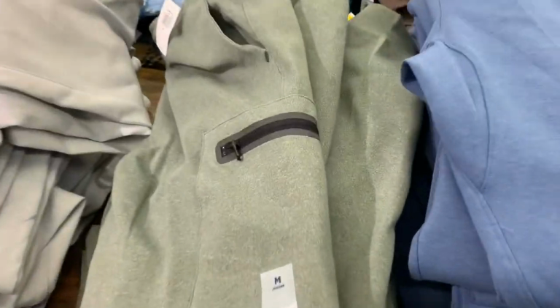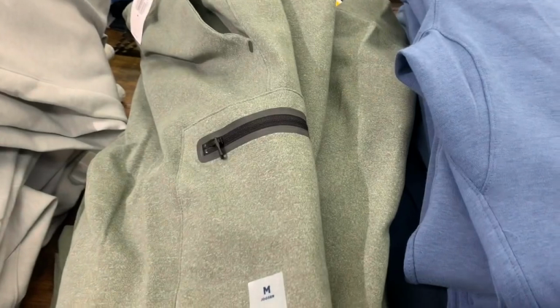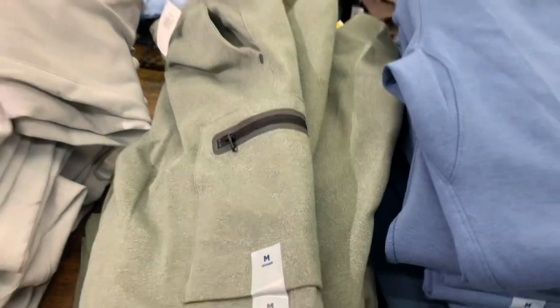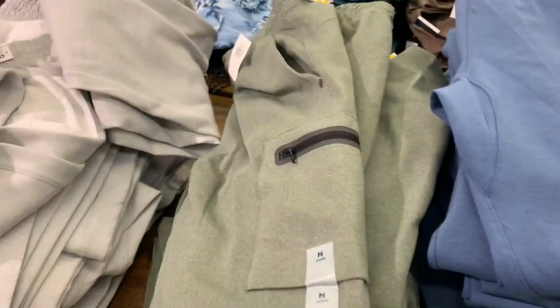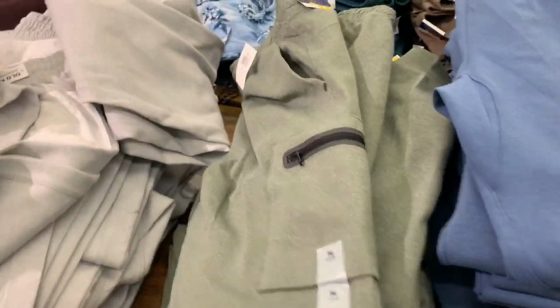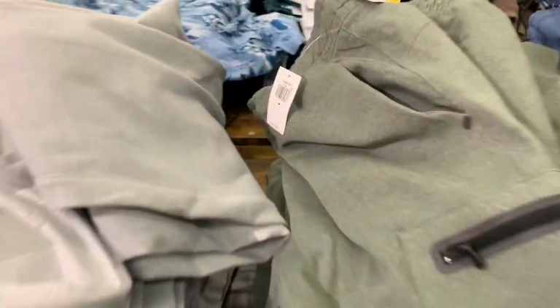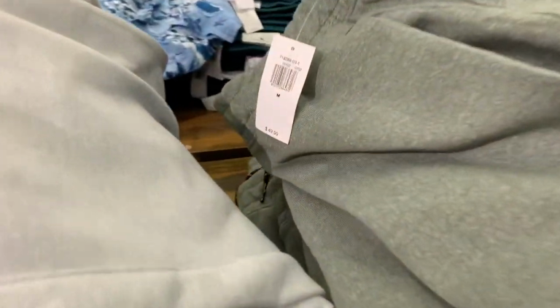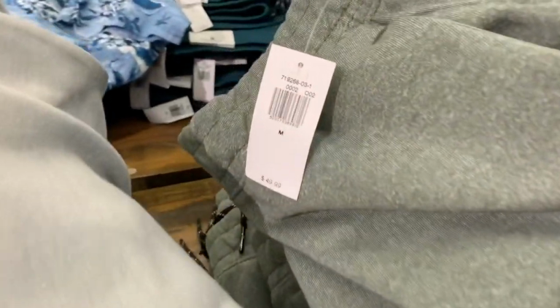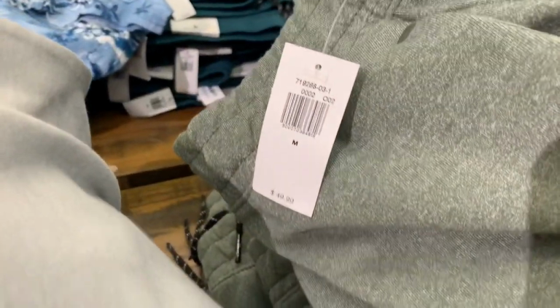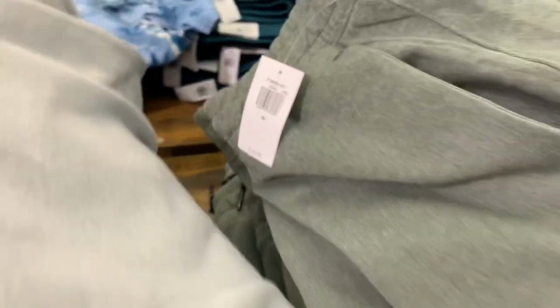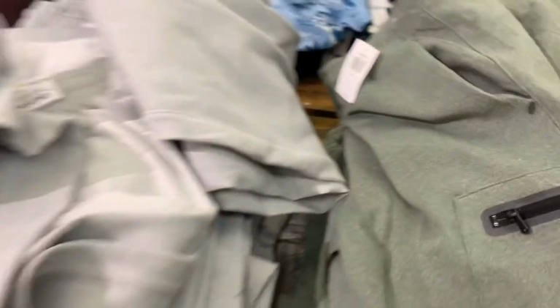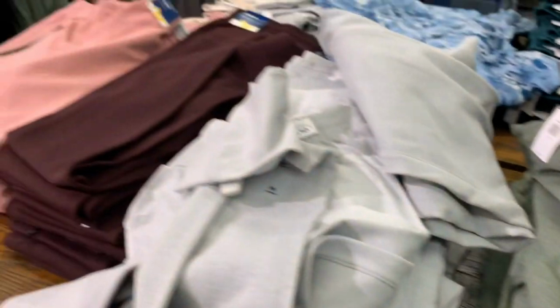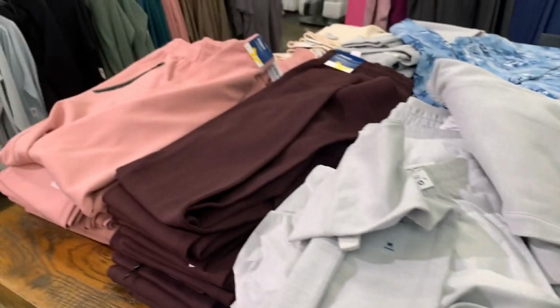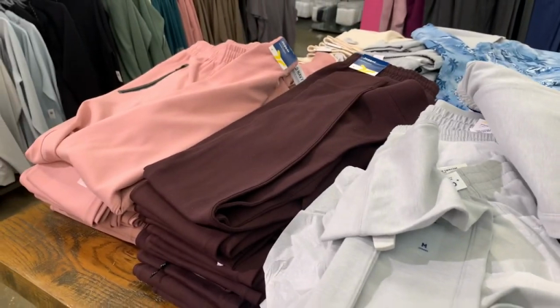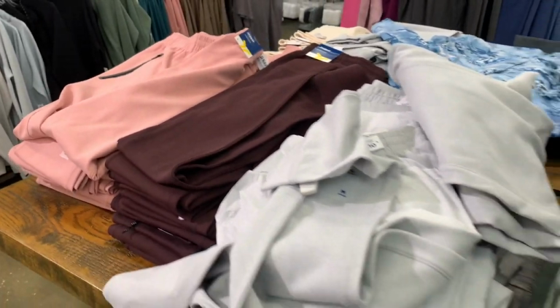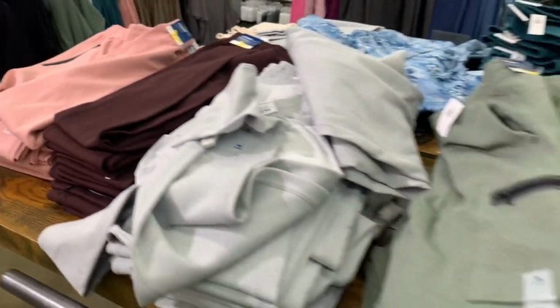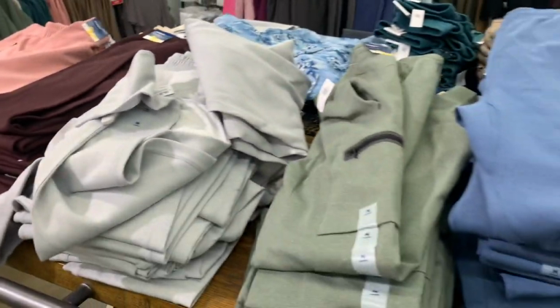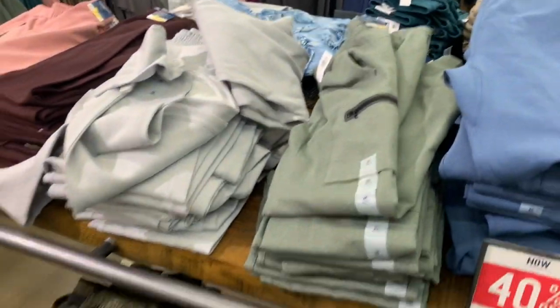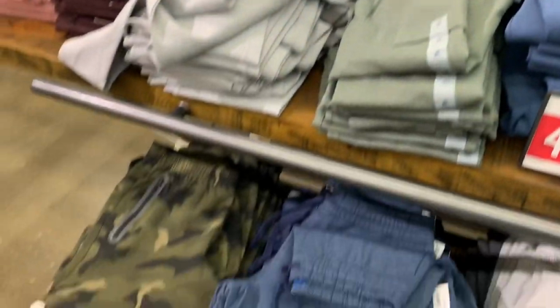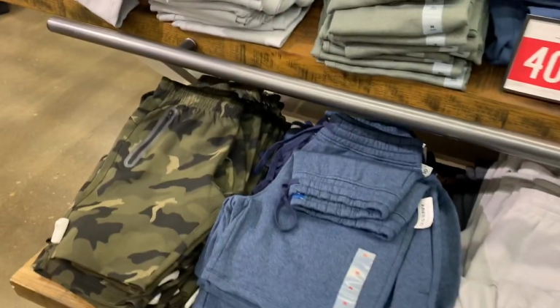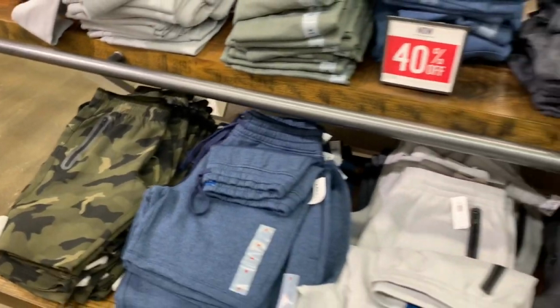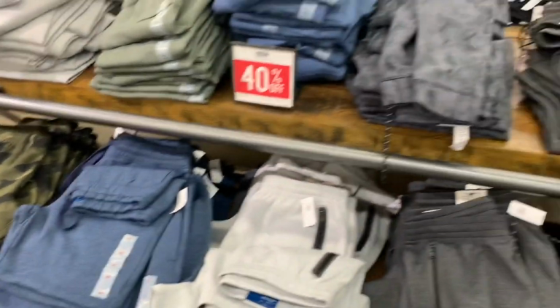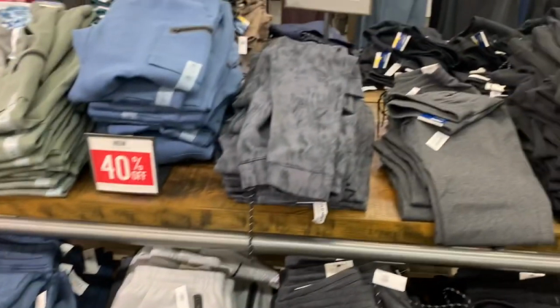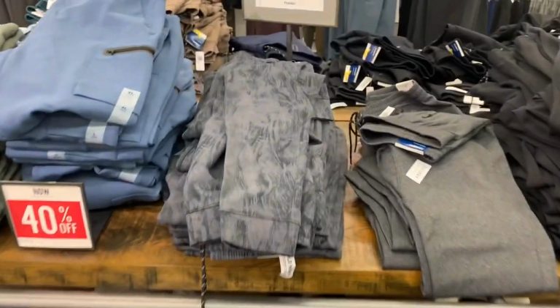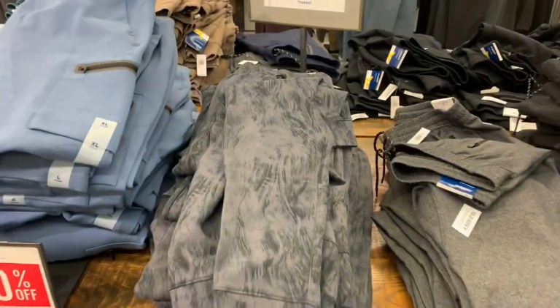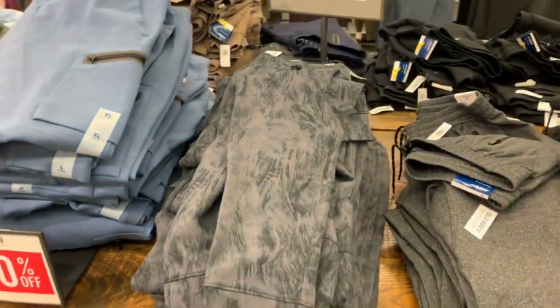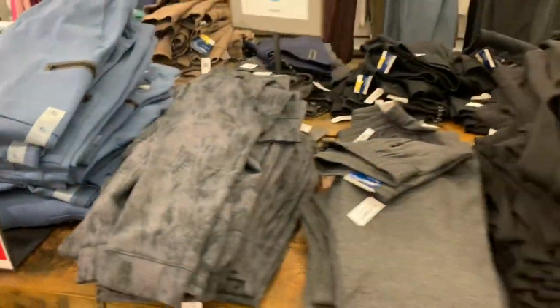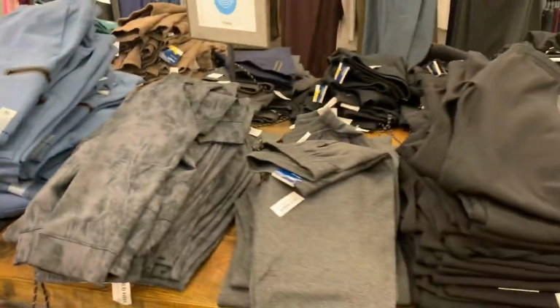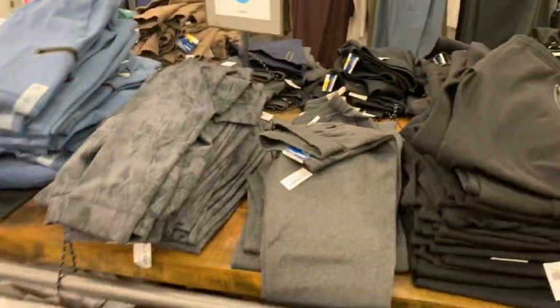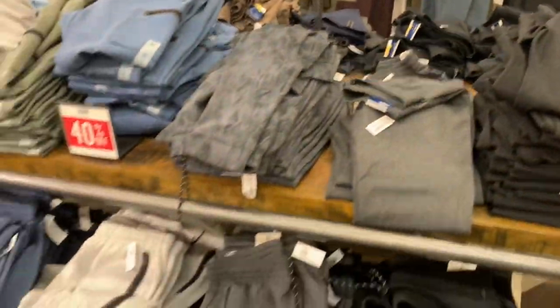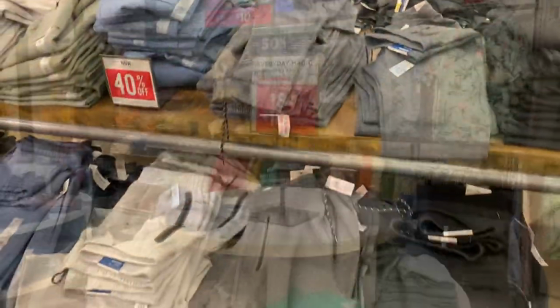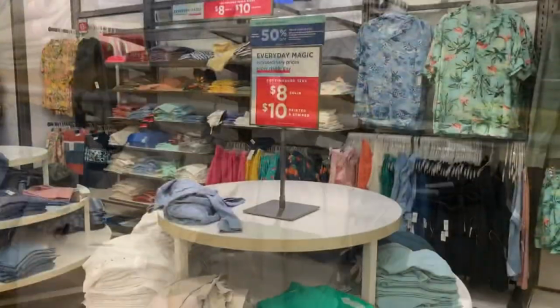They have some really cool pants over here. Look at the zipper detail — so cool. They're $50 but 40% off. They have pink, brown, gray, green, camouflage, and a tie-dye swirl — pretty much everything.